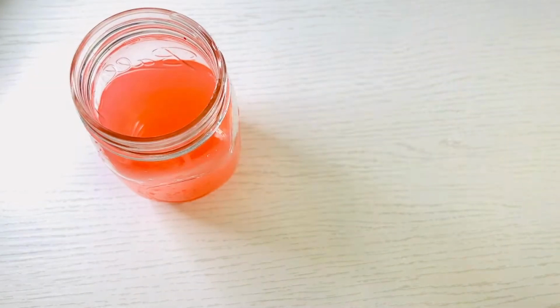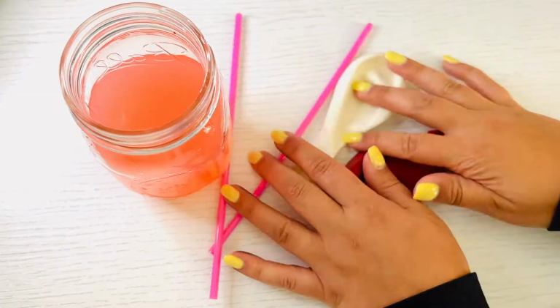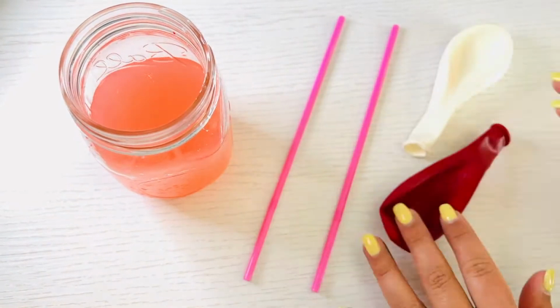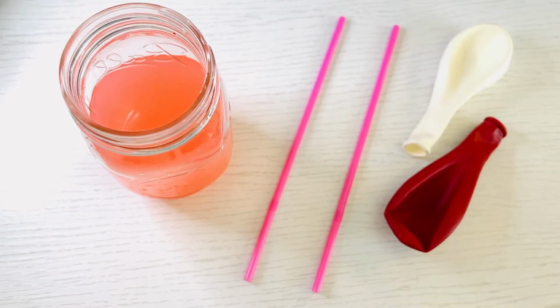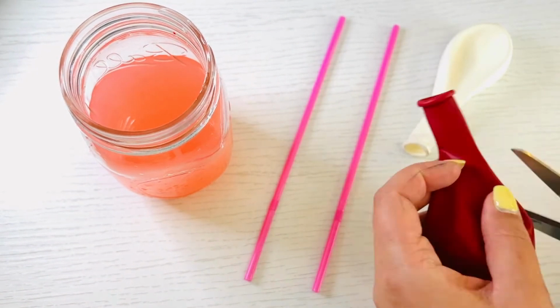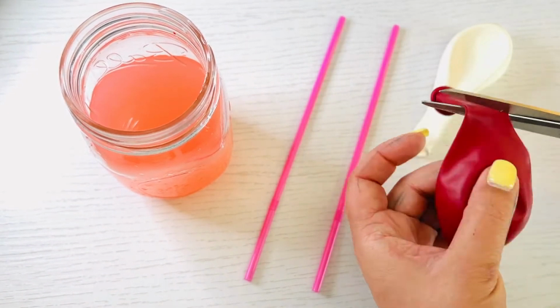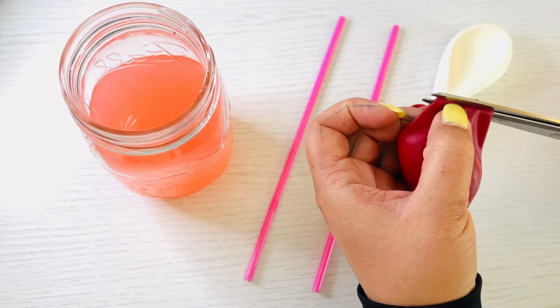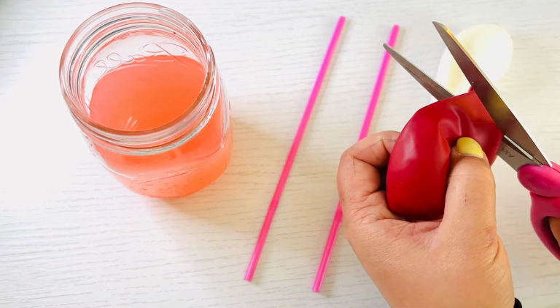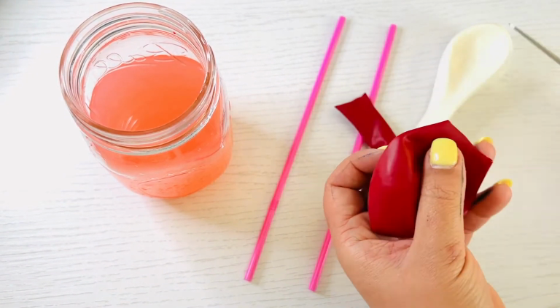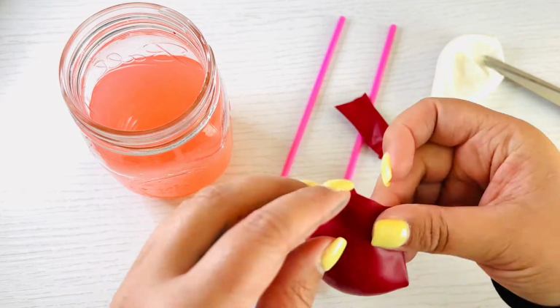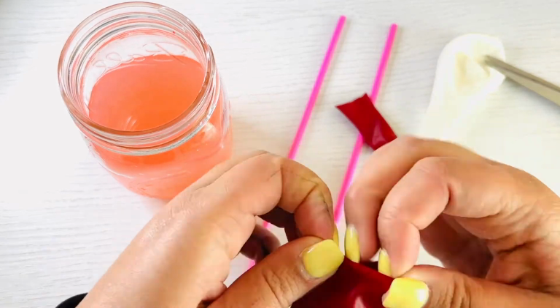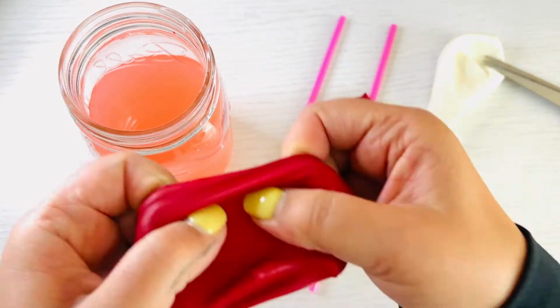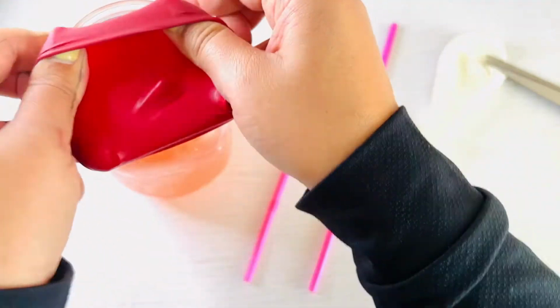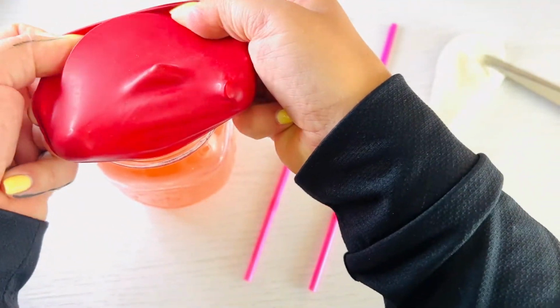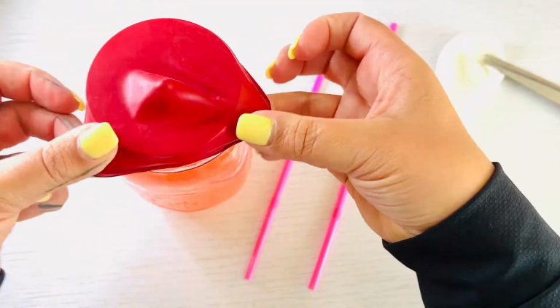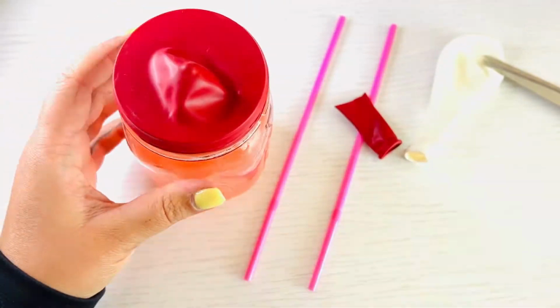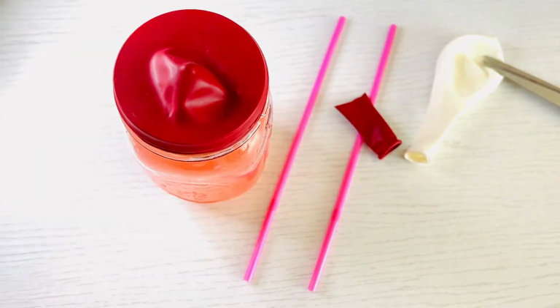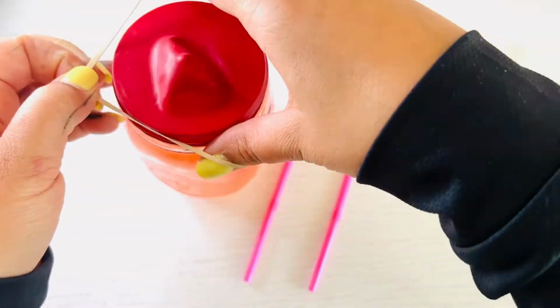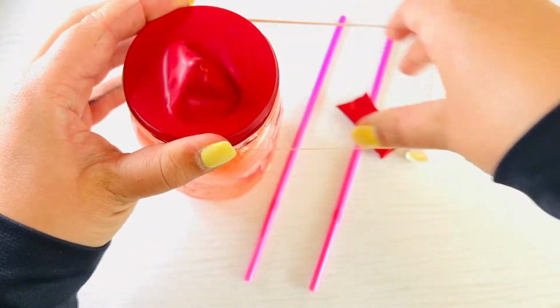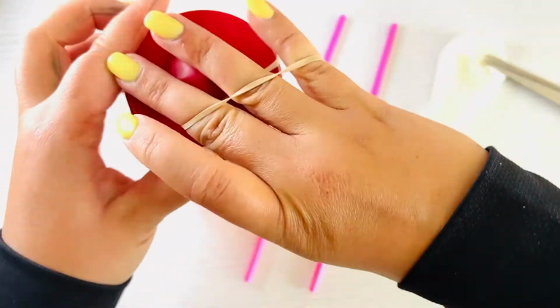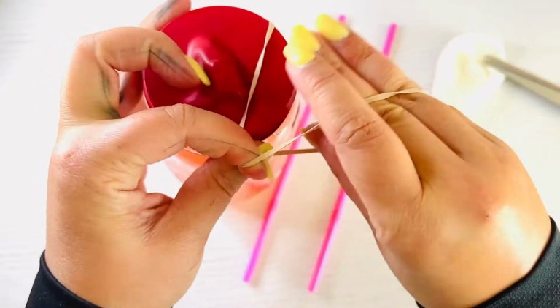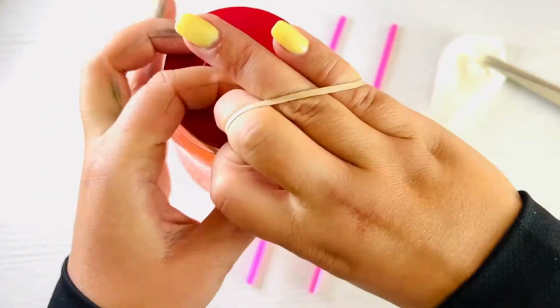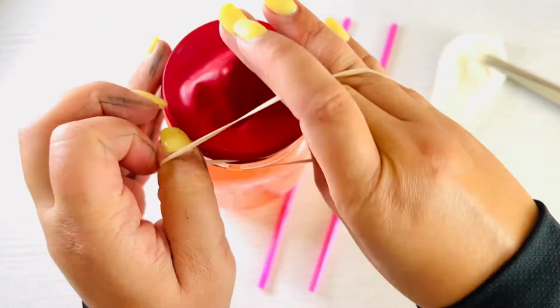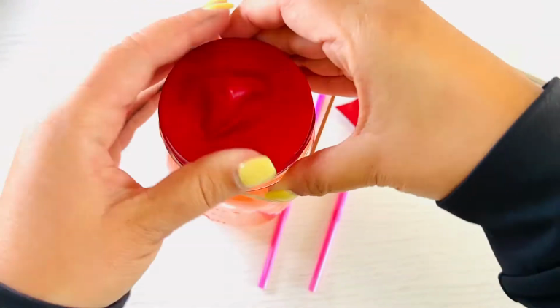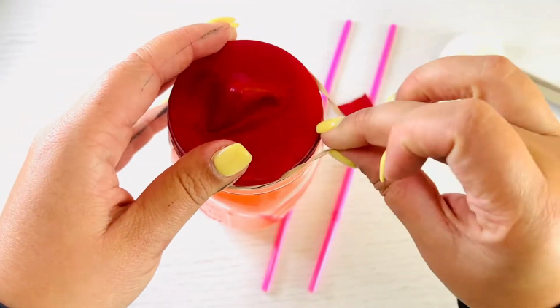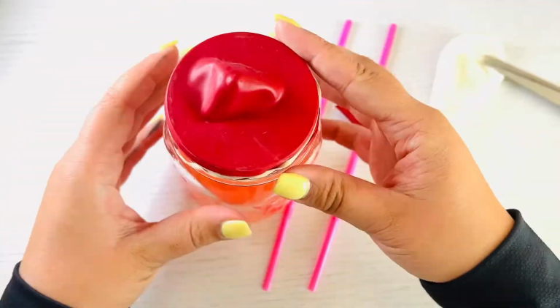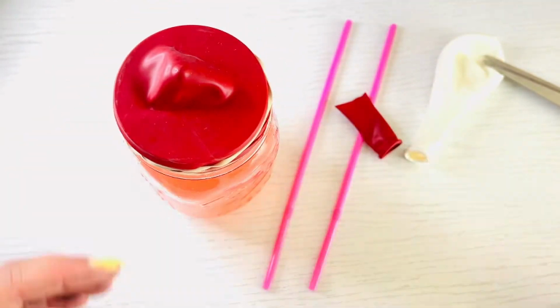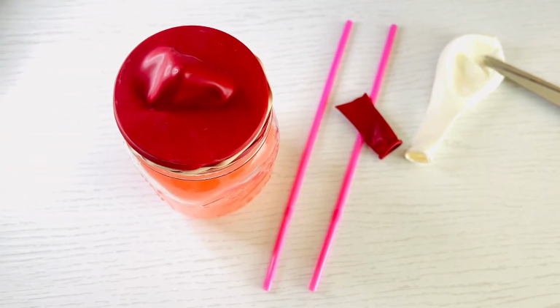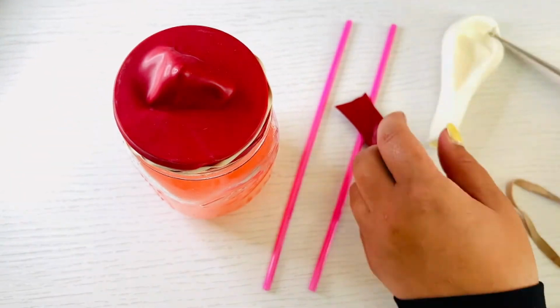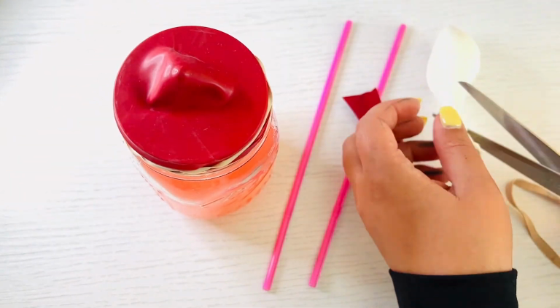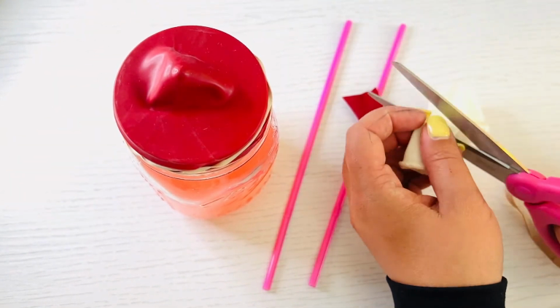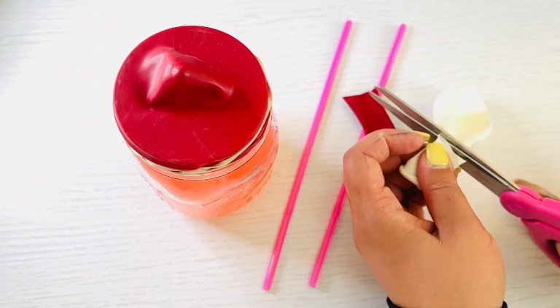Ask an adult for help to cut the ends off two balloons. Stretch one balloon over the small cup or jar and secure with a rubber band. Stretch the other balloon over the end of one straw and secure with the other rubber band.